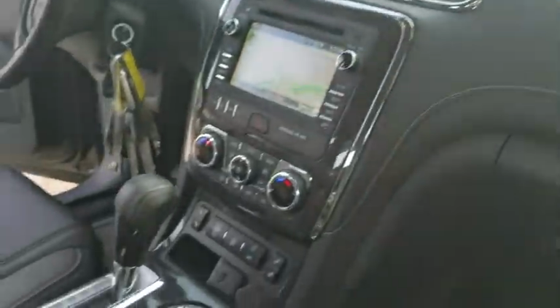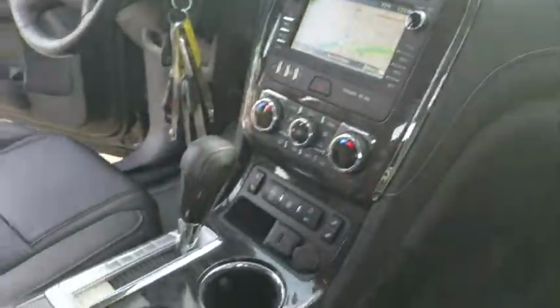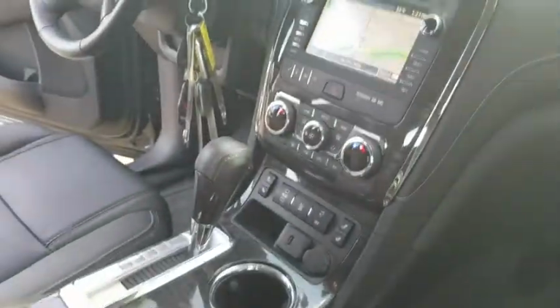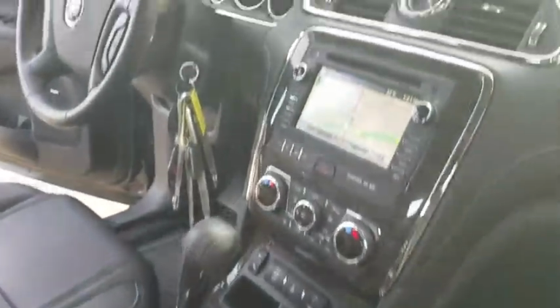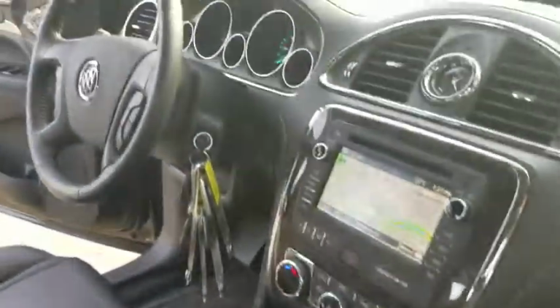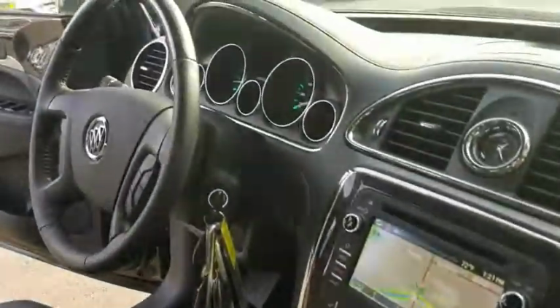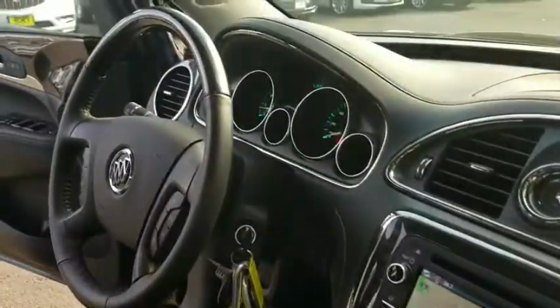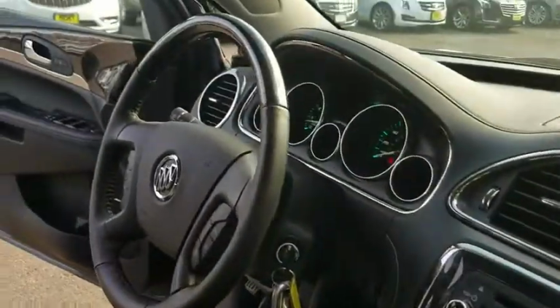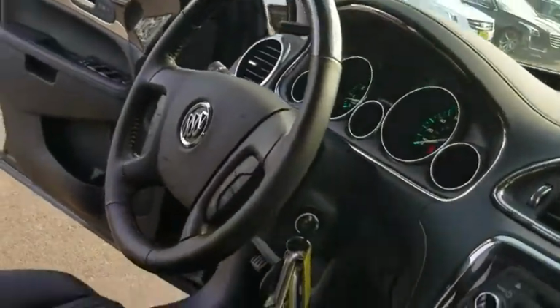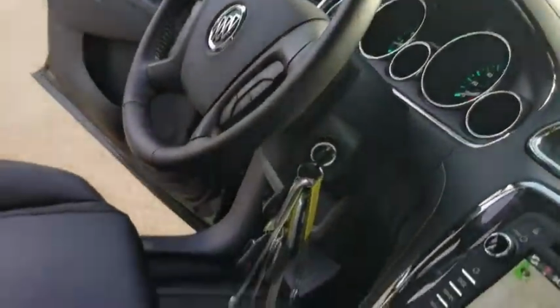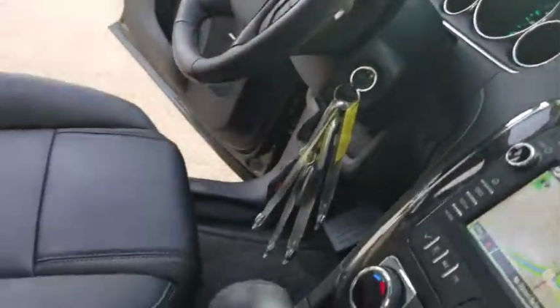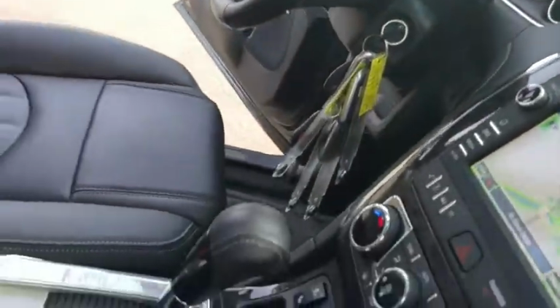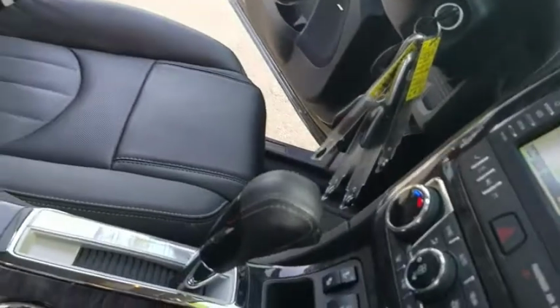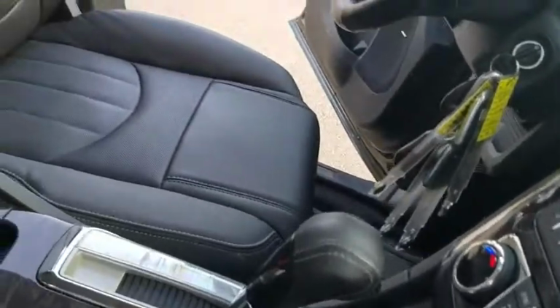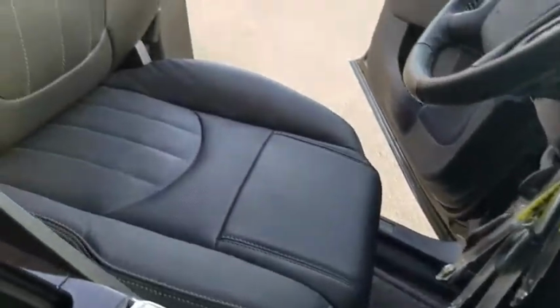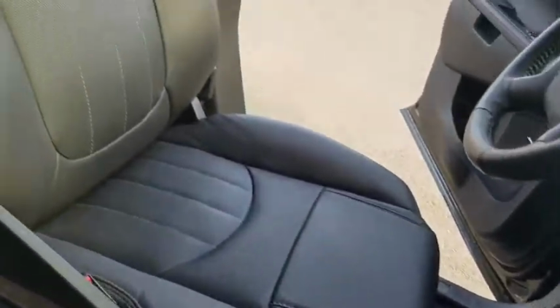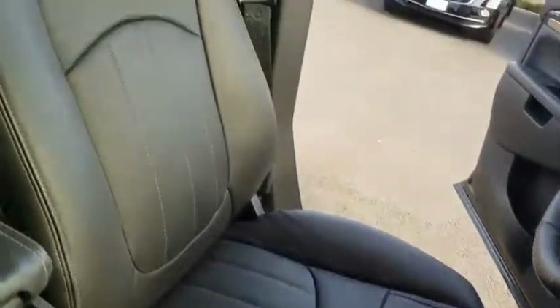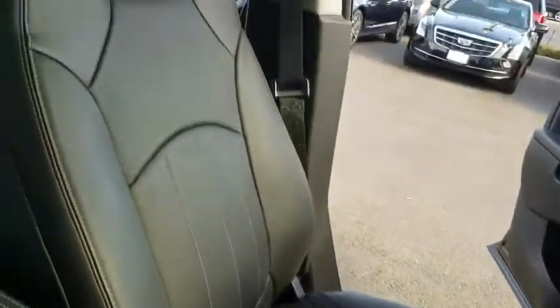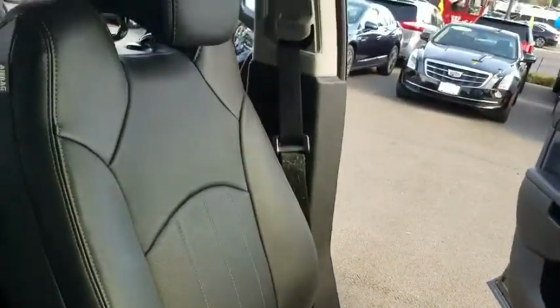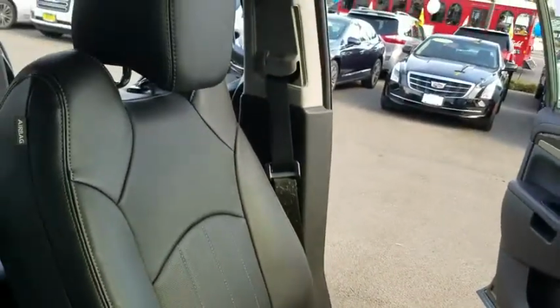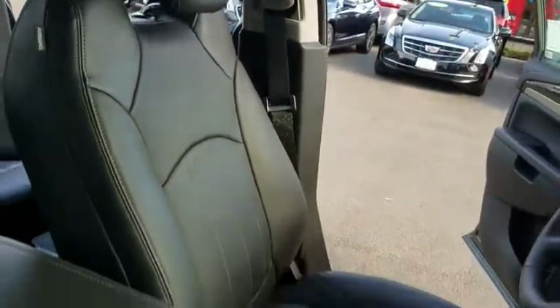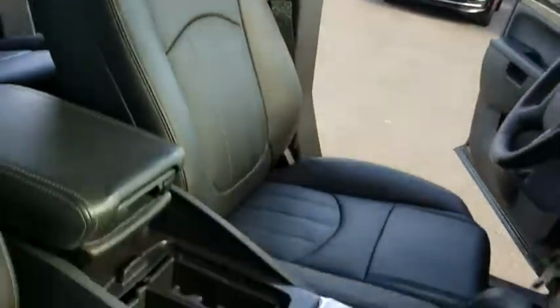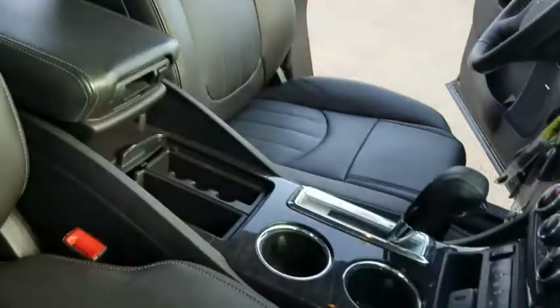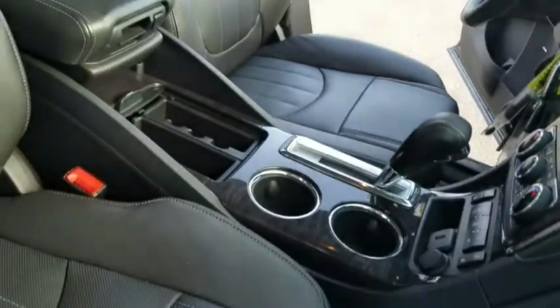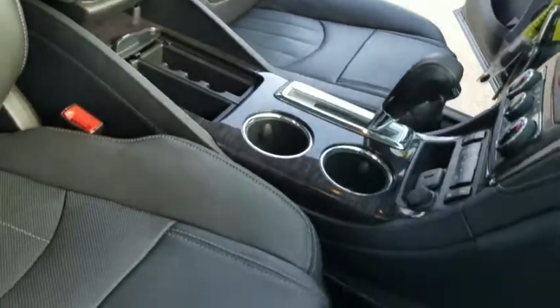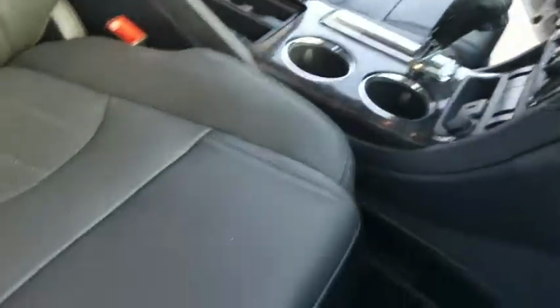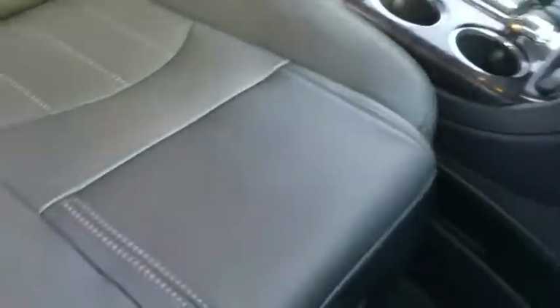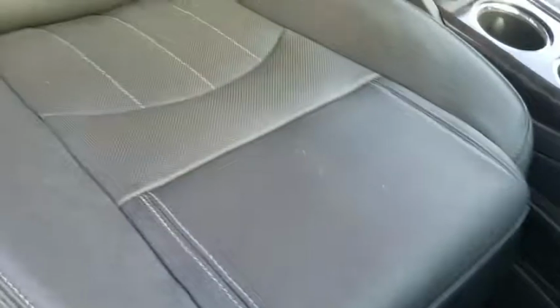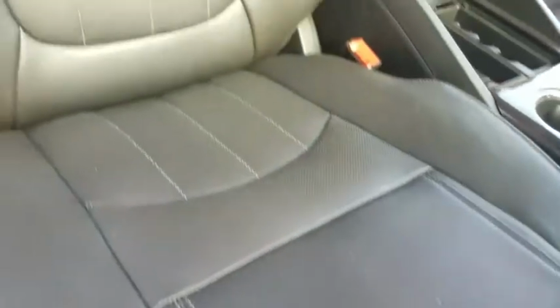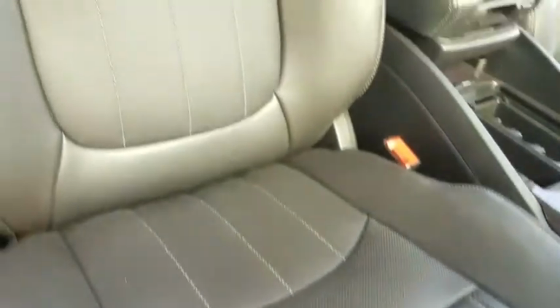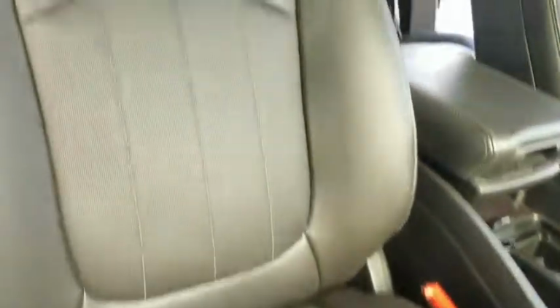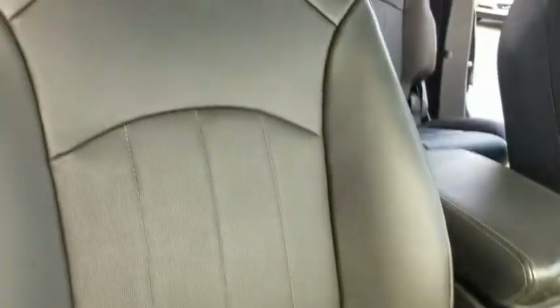Leather-wrapped steering wheel, adjustable steering wheel, power steering, cruise control, auto-dimming rear view mirror, four-wheel disc brakes, aluminum wheels, floor mats, front wheel drive.